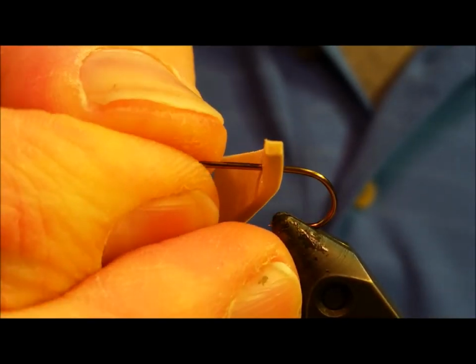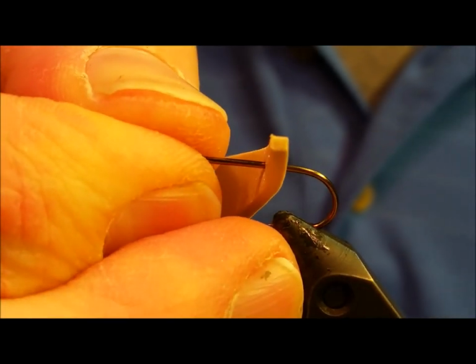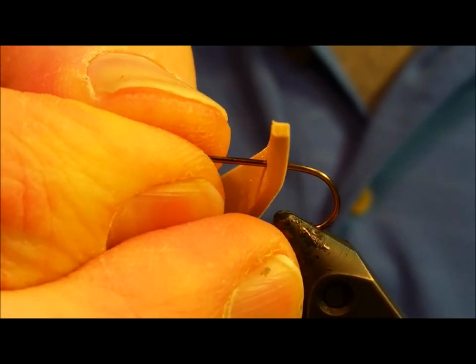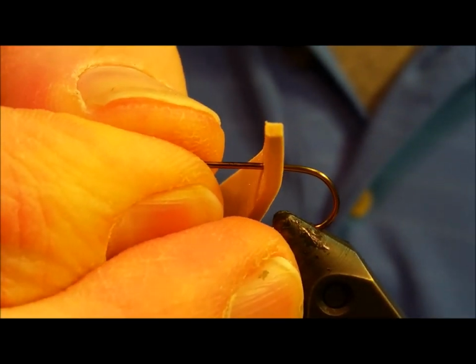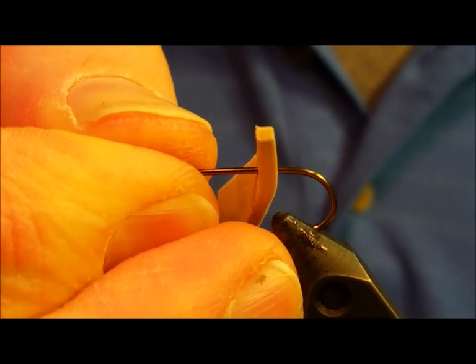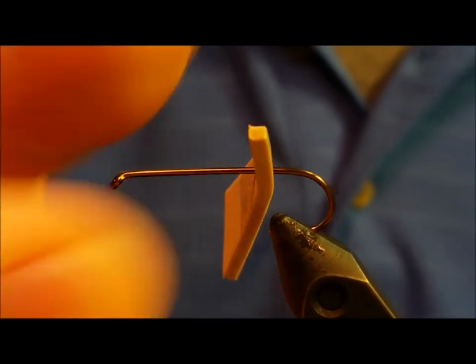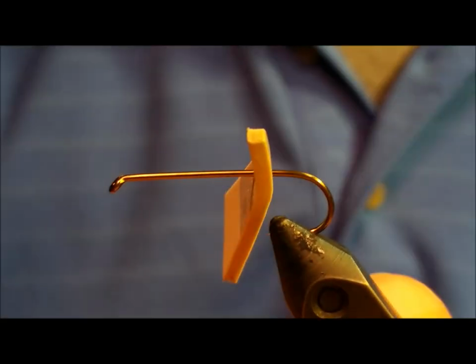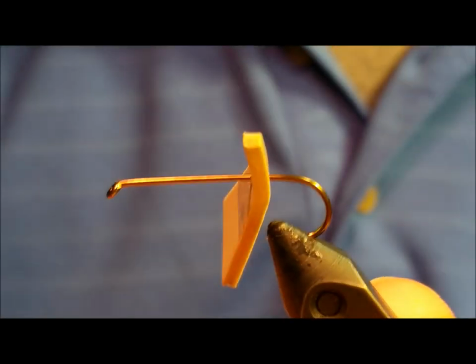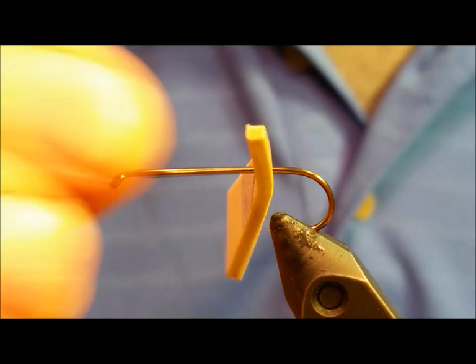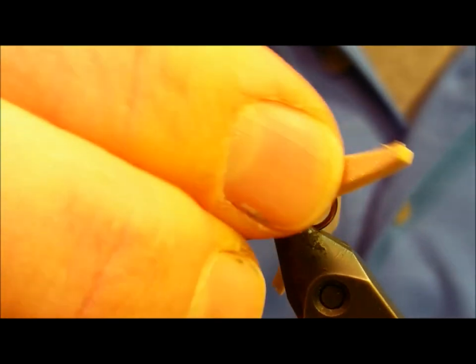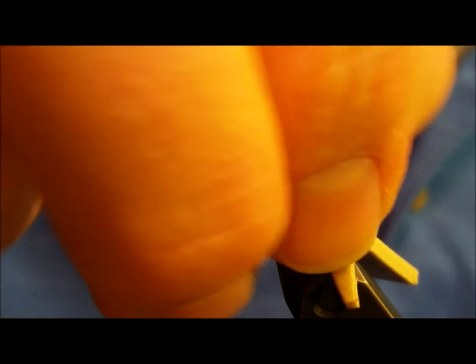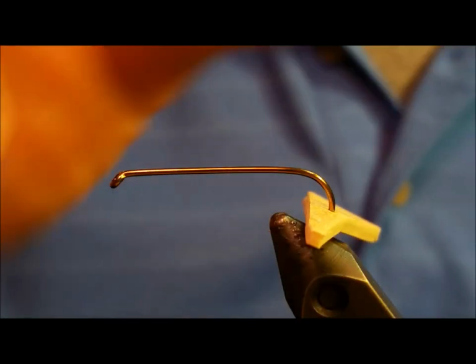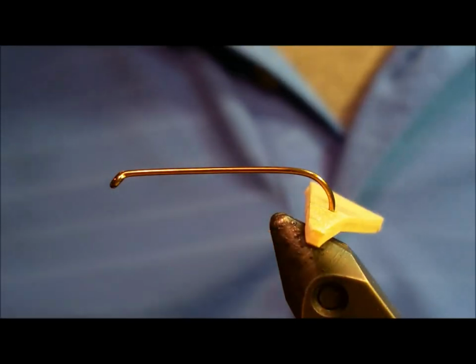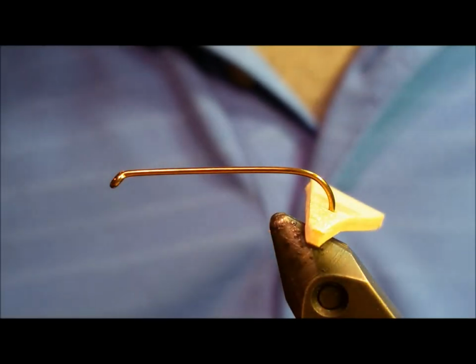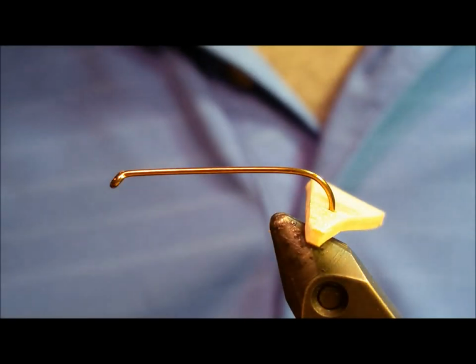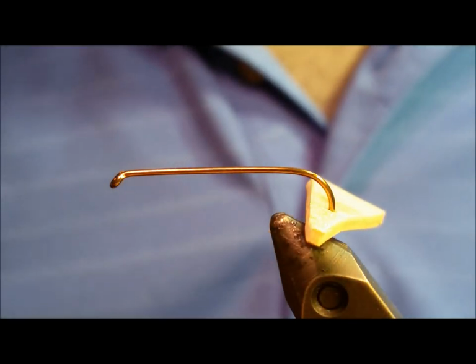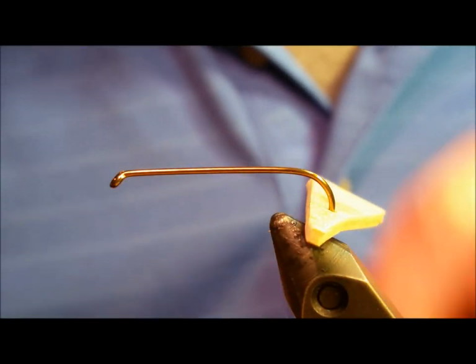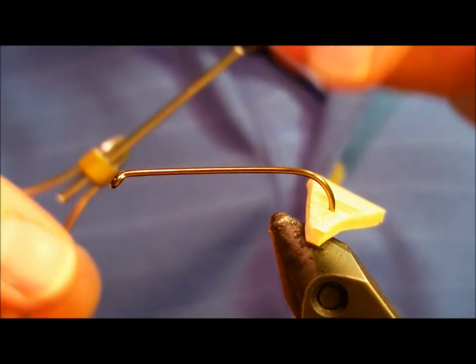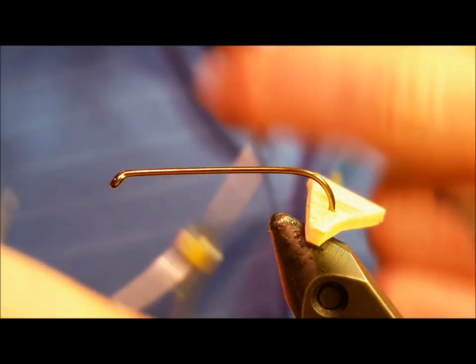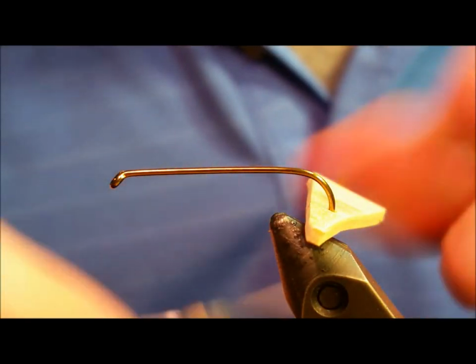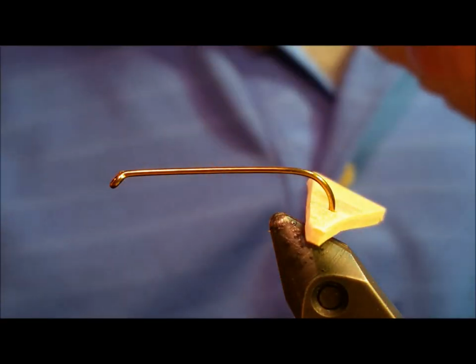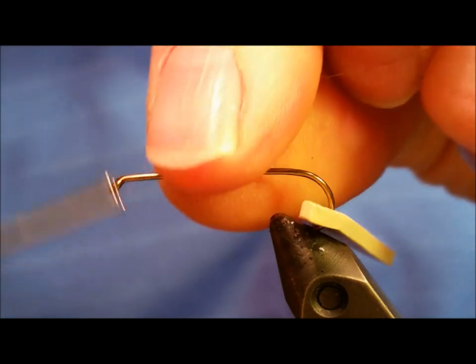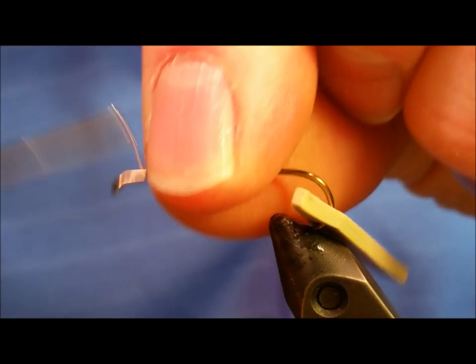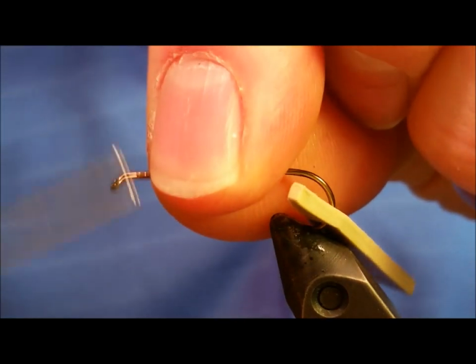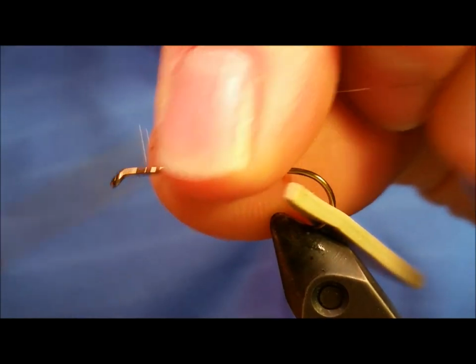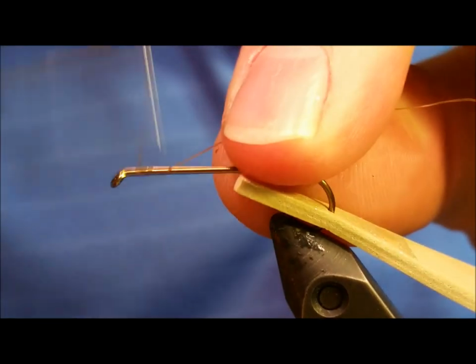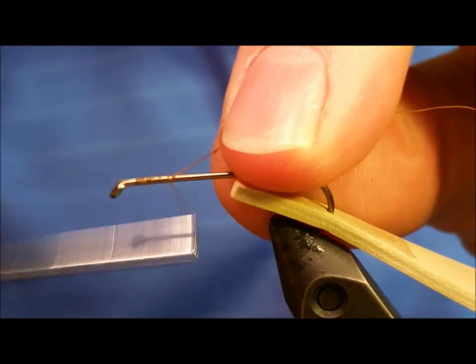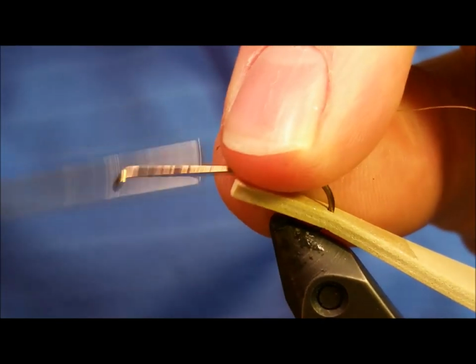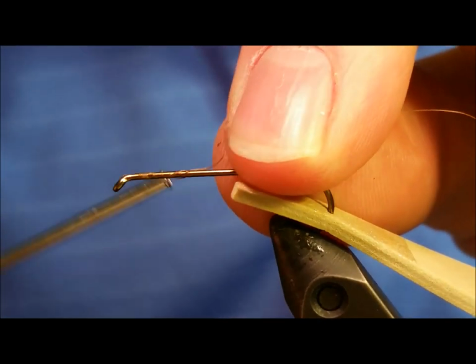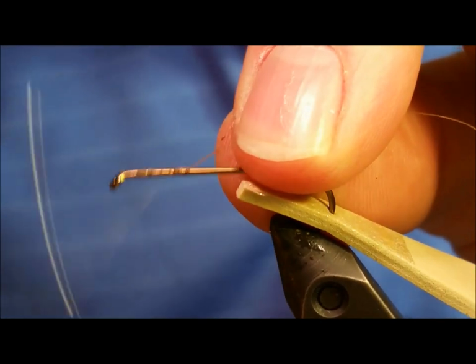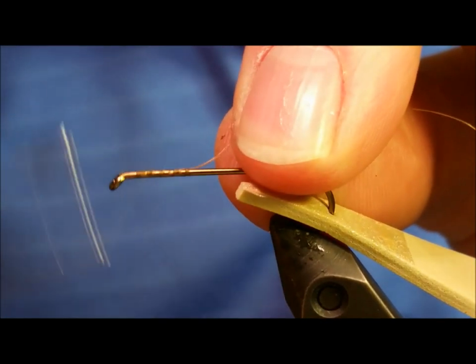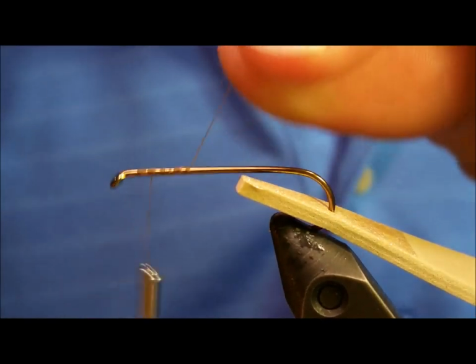Start off by debarbing the Orvis hook, then take the bottom piece of foam, which is the loco foam, and slide the hook point first through it, about a half inch in from the tail end of that piece.